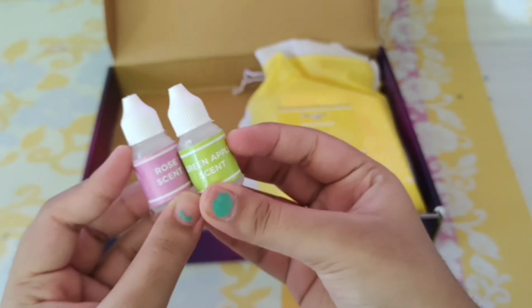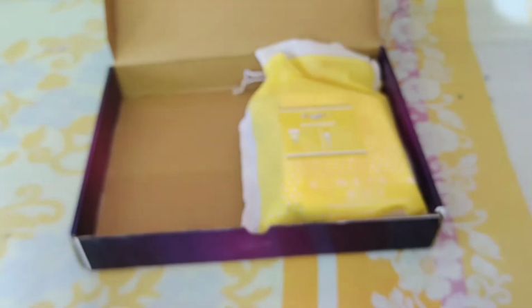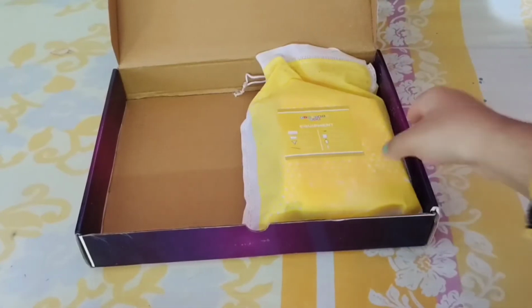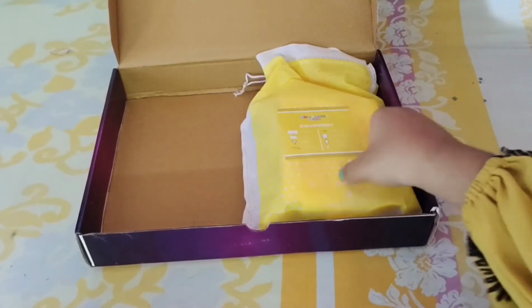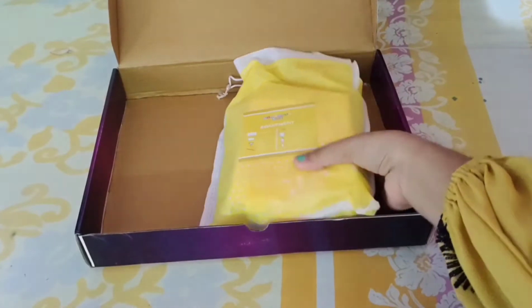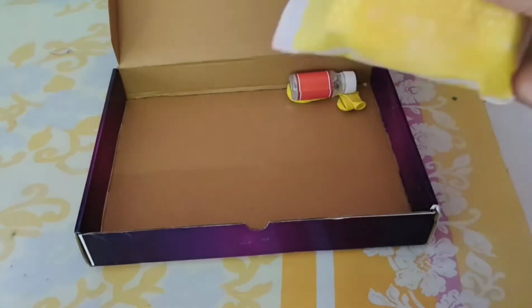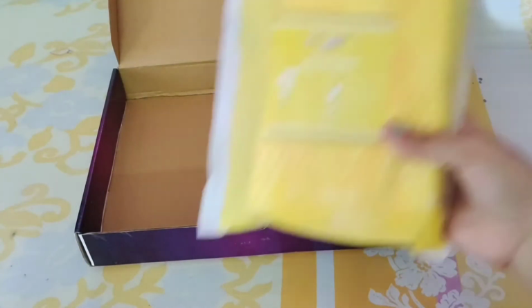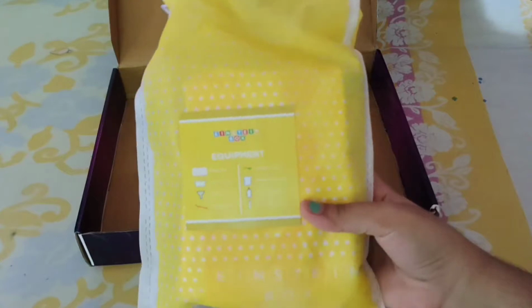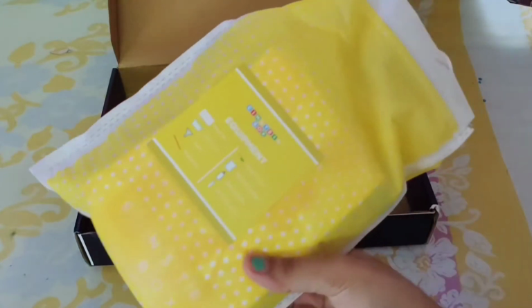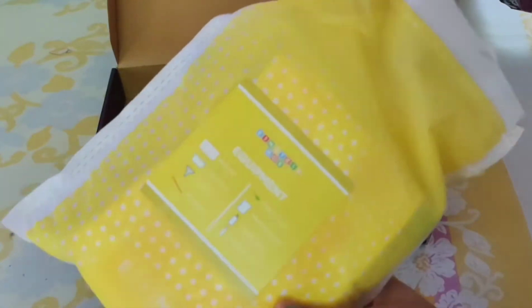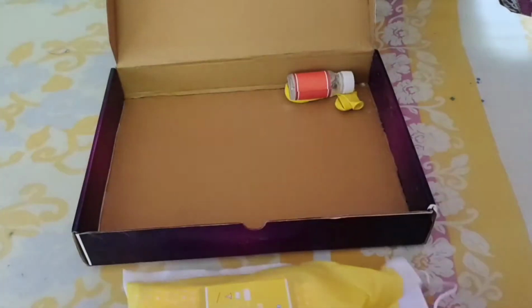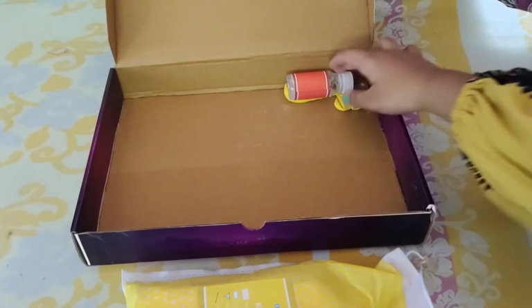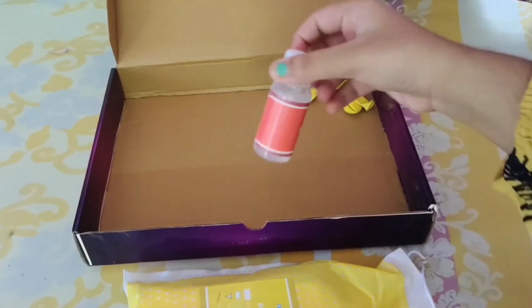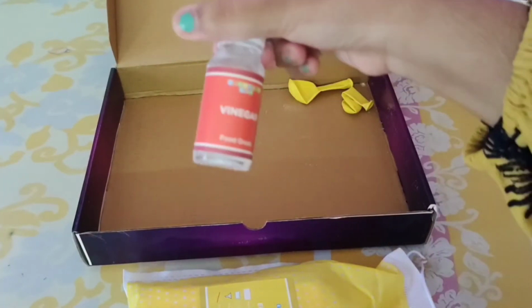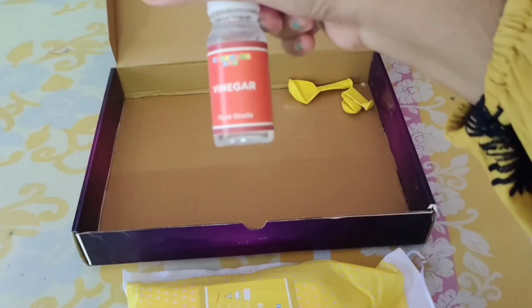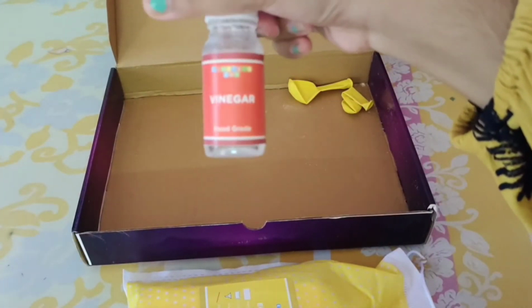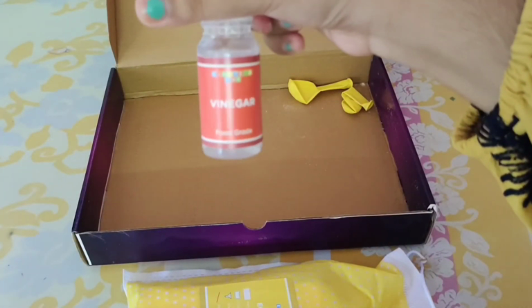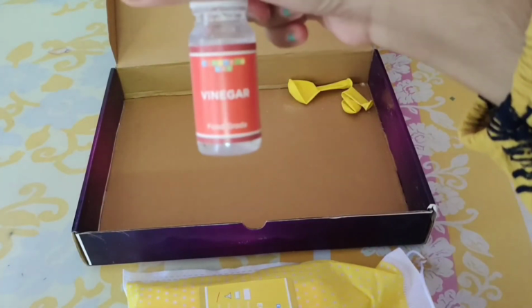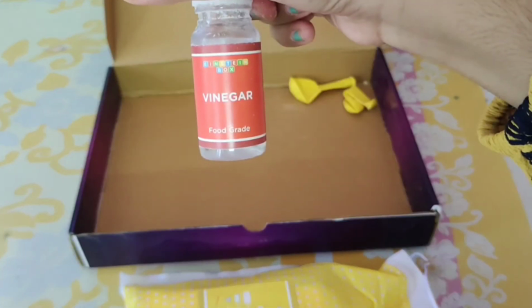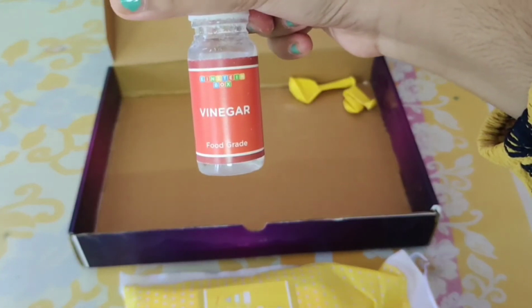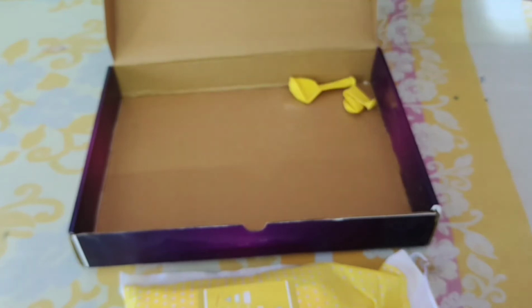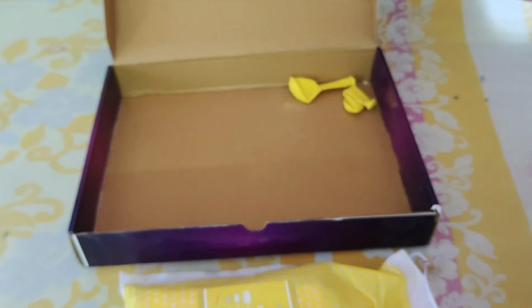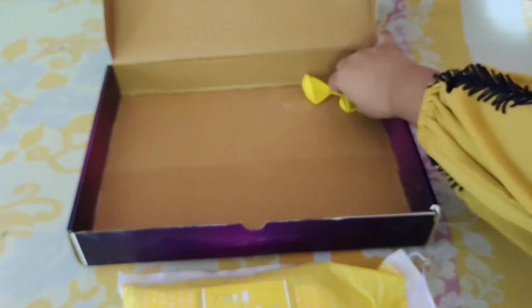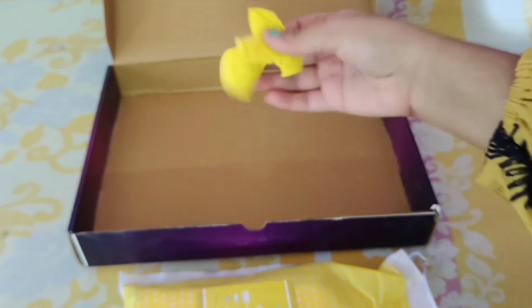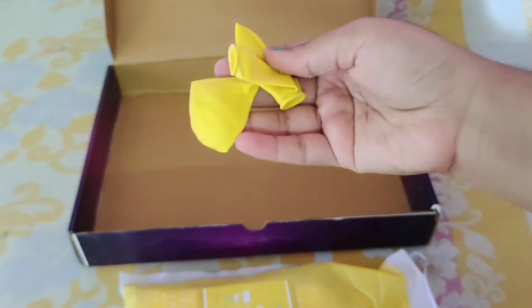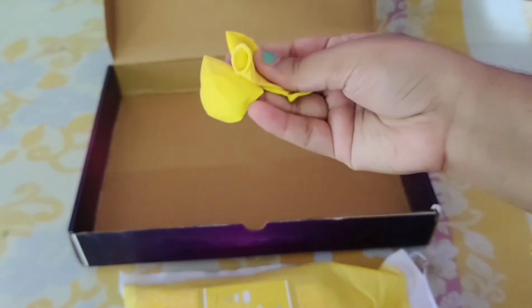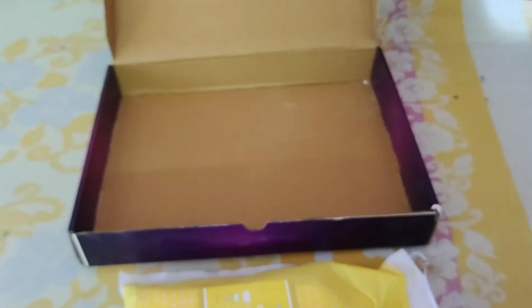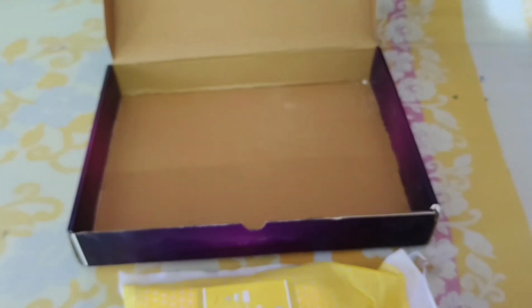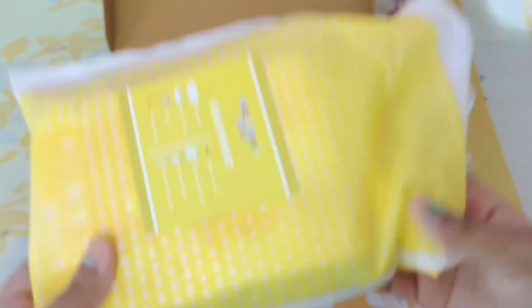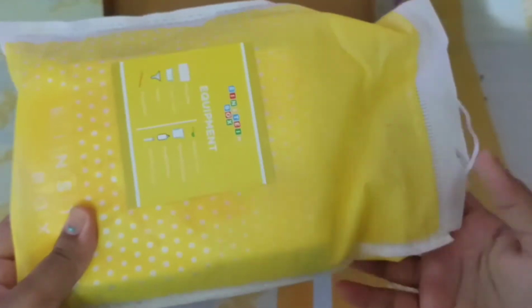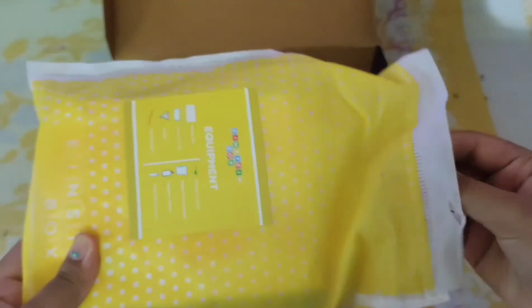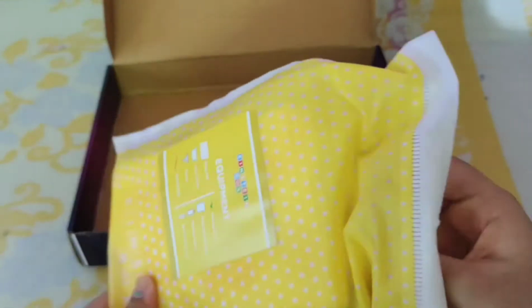Now let's see what's inside this cute bag — but before that, let me show you there is a bottle of vinegar and two balloons. Now let's come back to our bag and see what's inside.